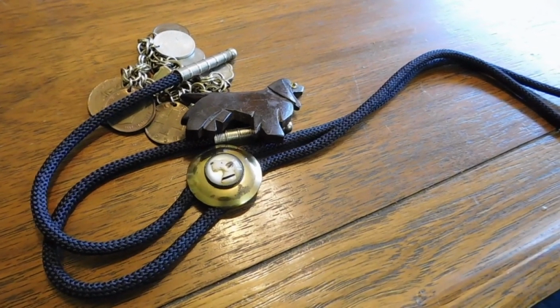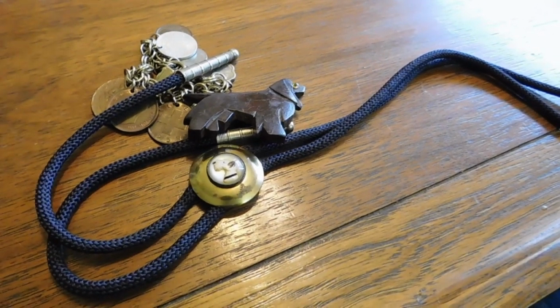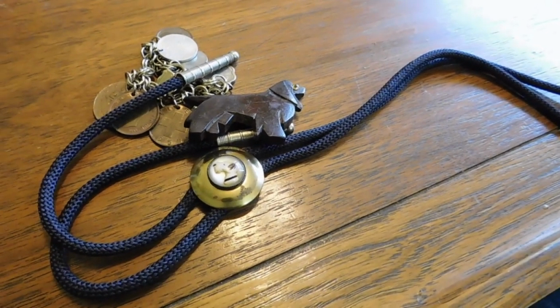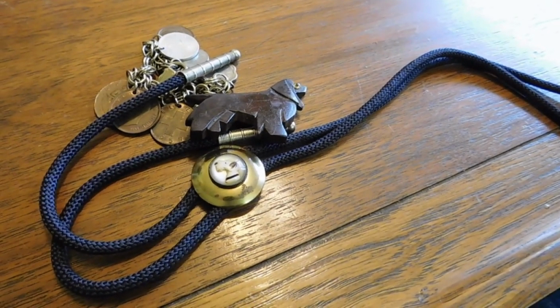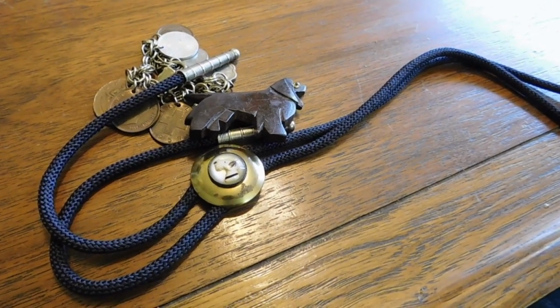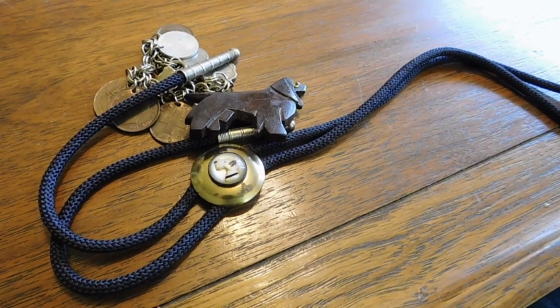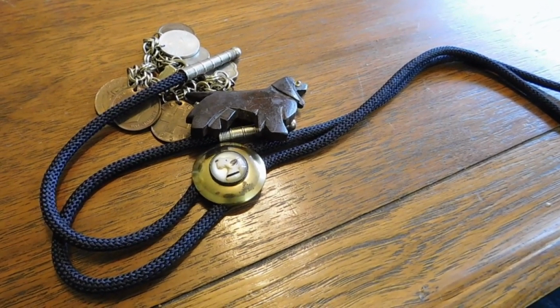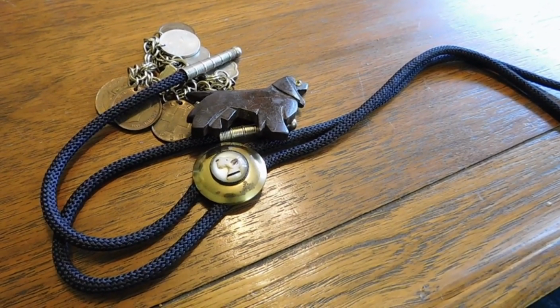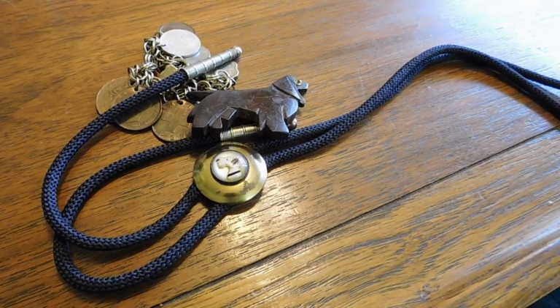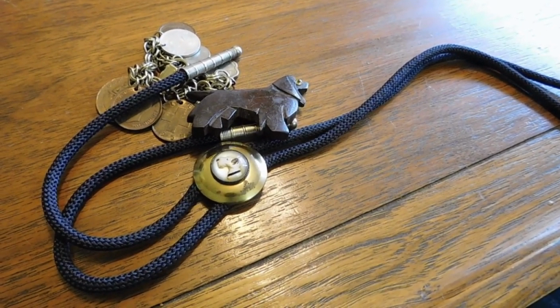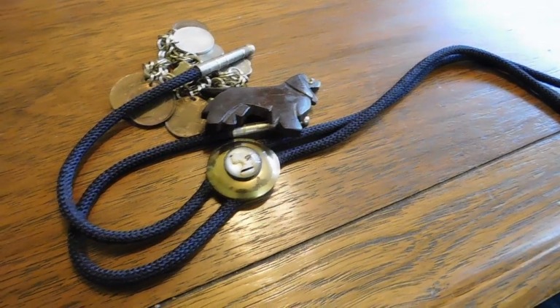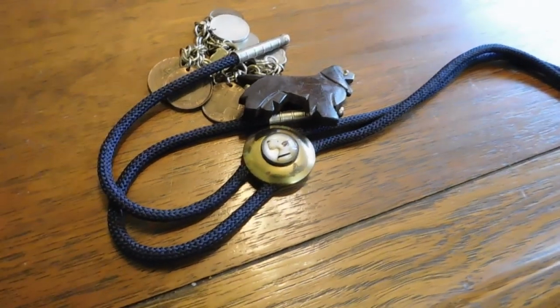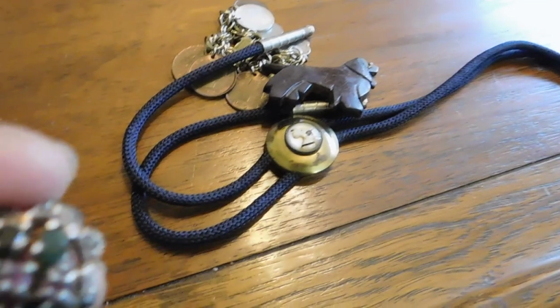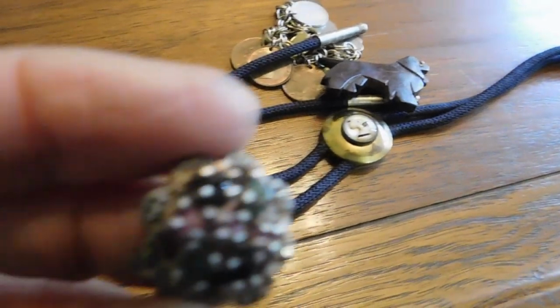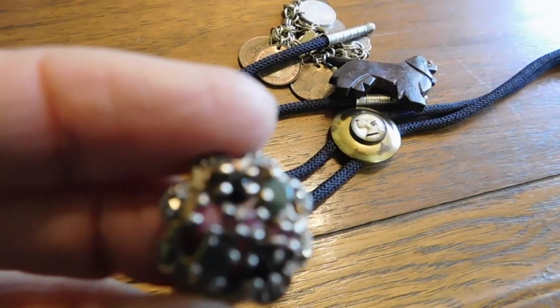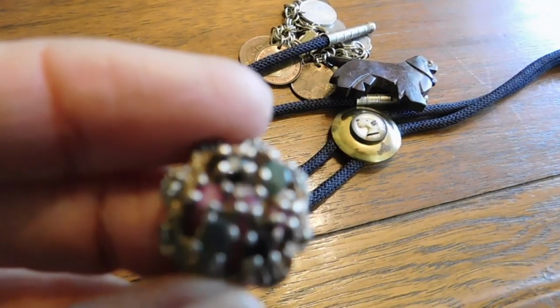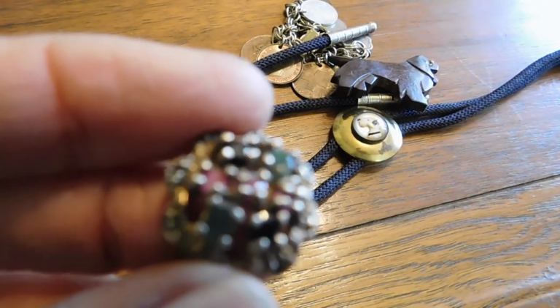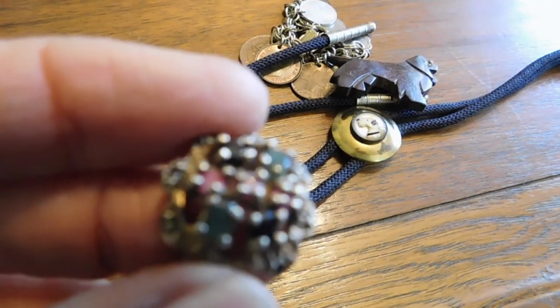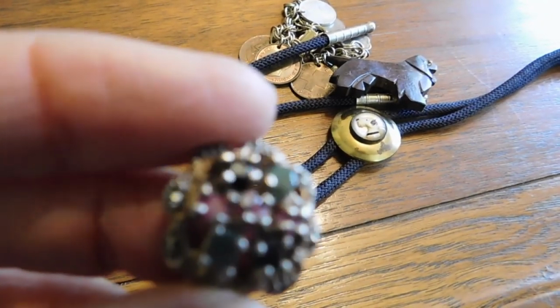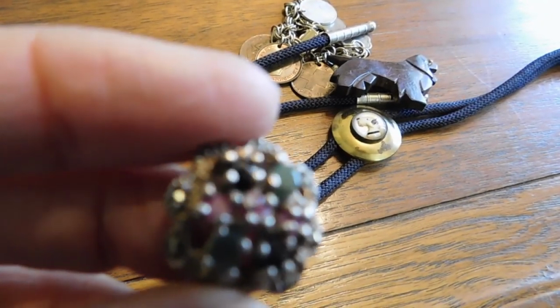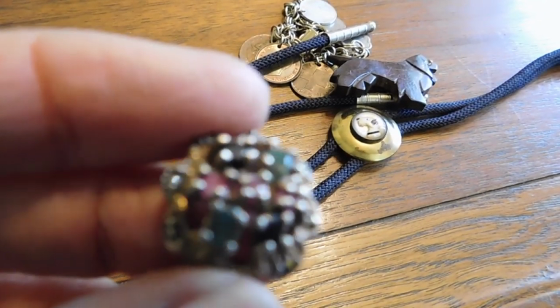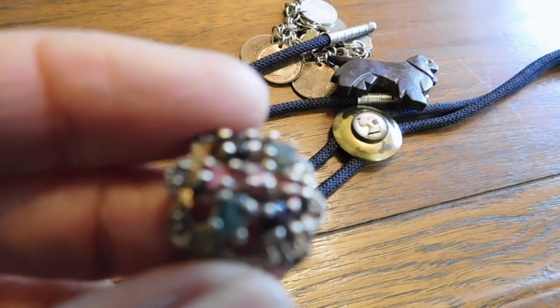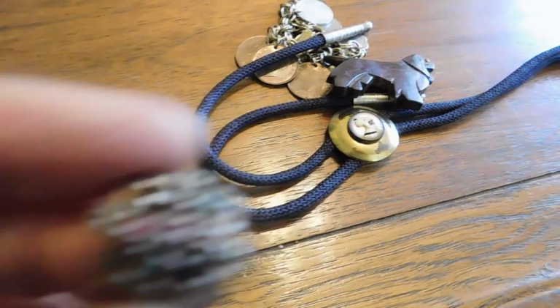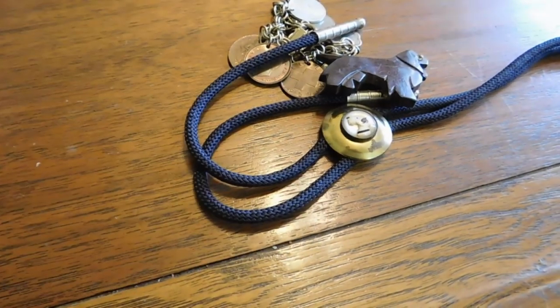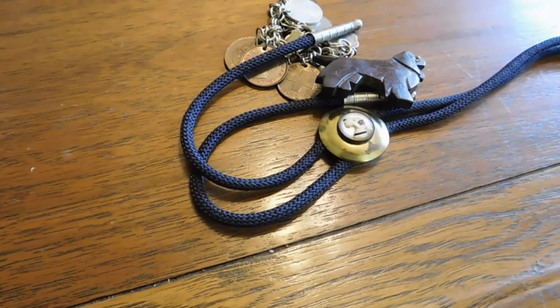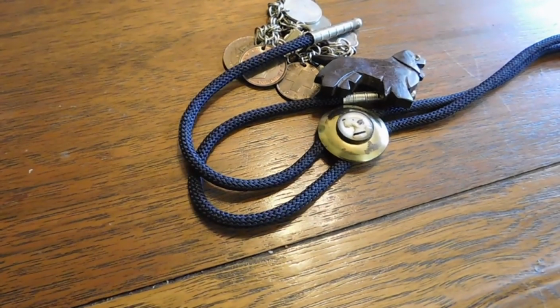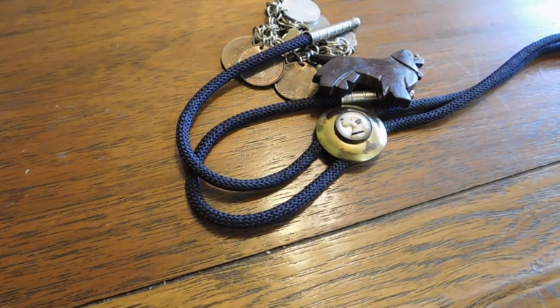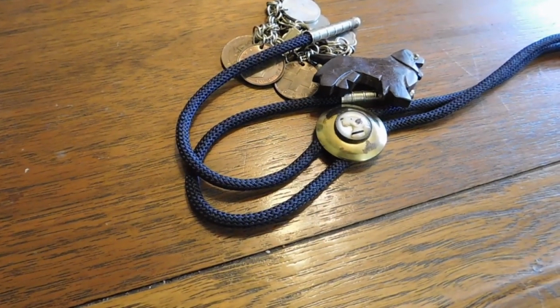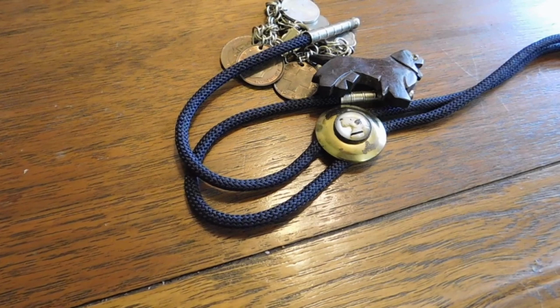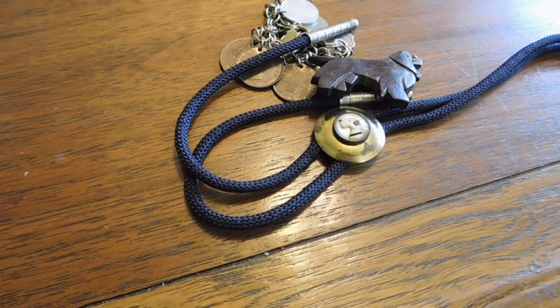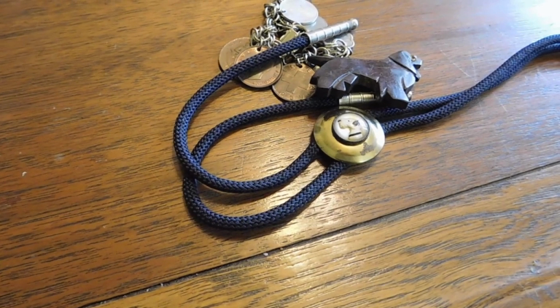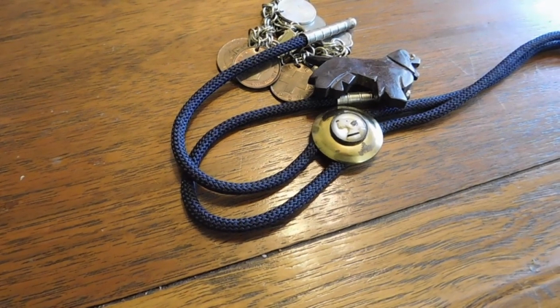I think maybe it was this ring. I might have actually paid $15 for this and not $10, which is a lot, but that's okay.